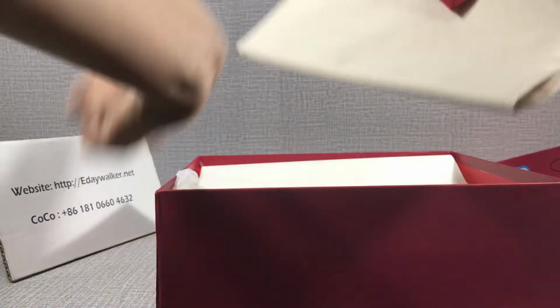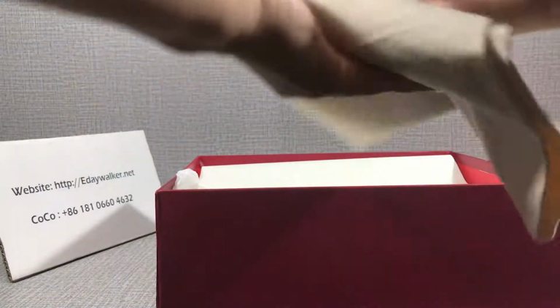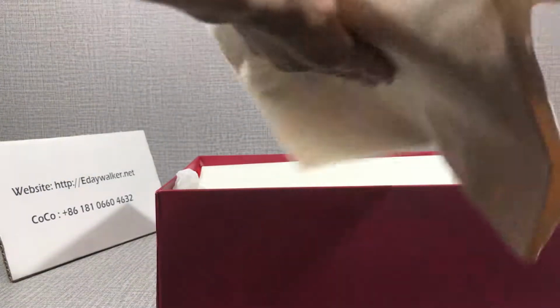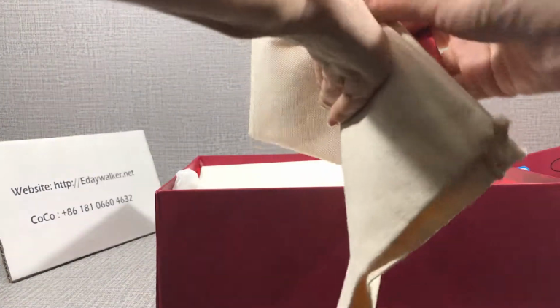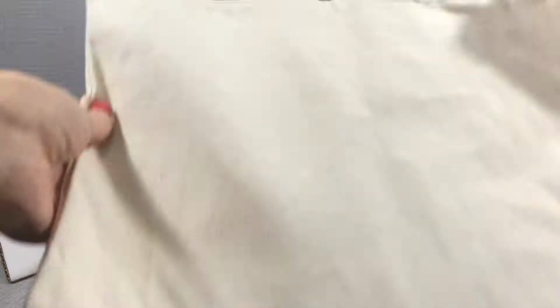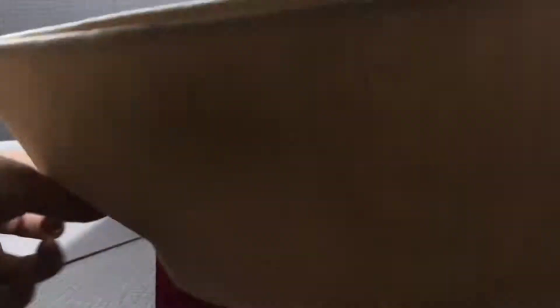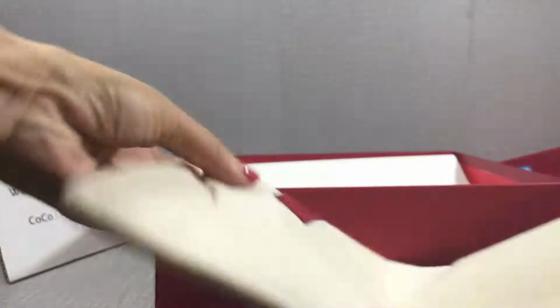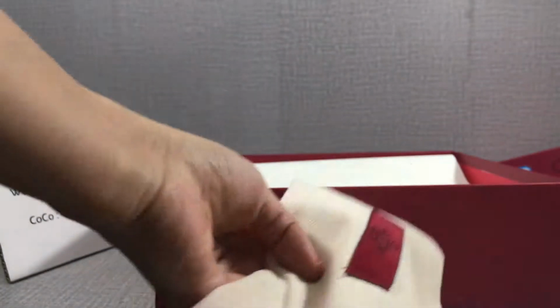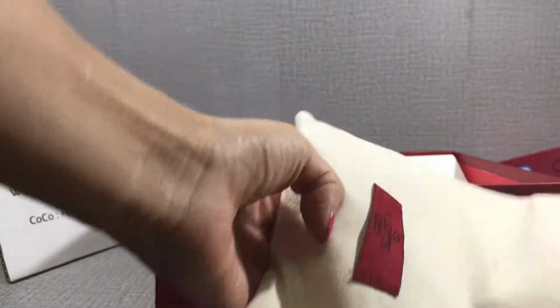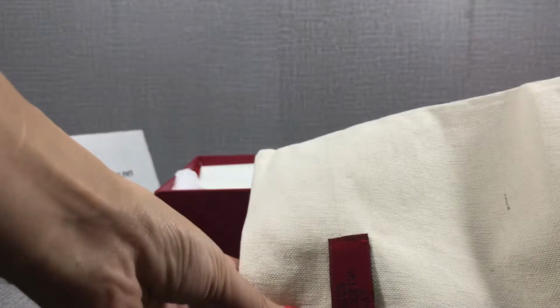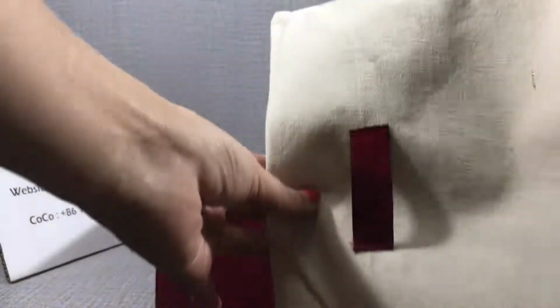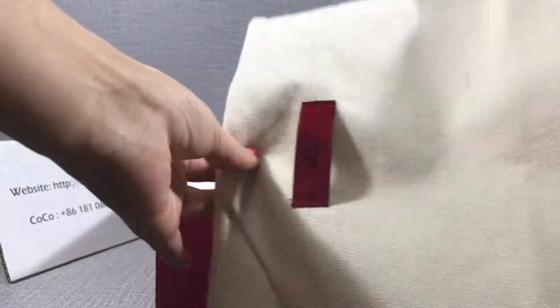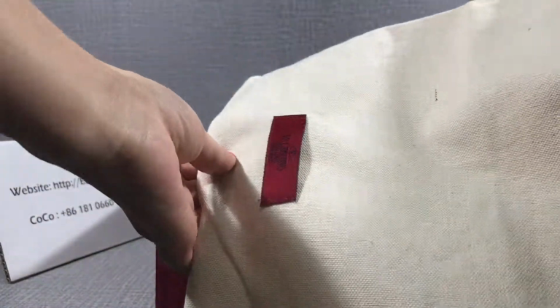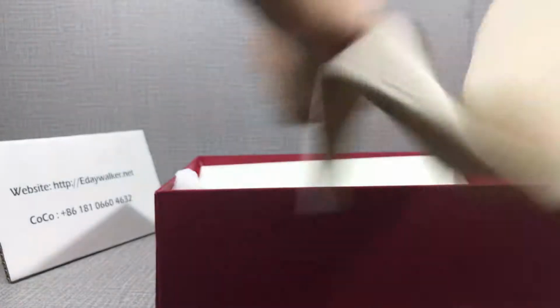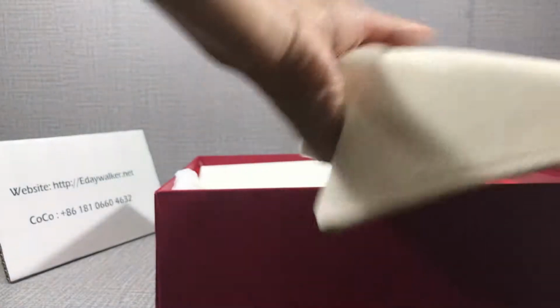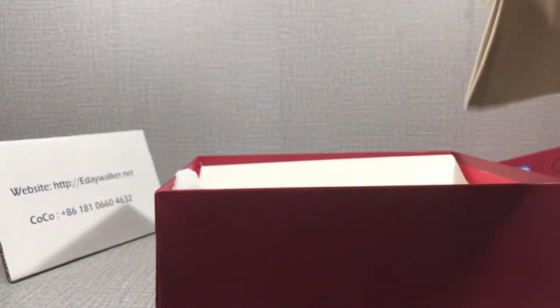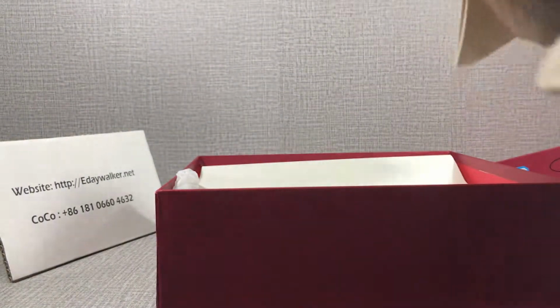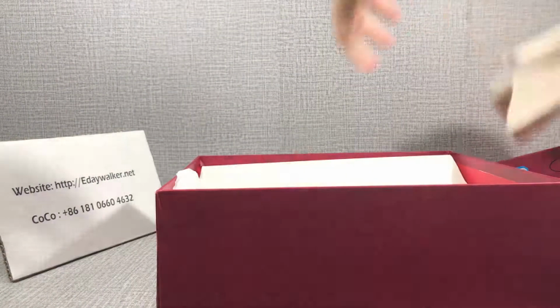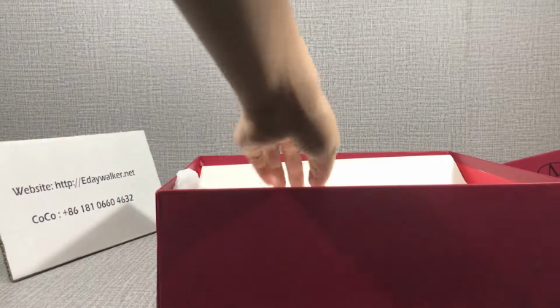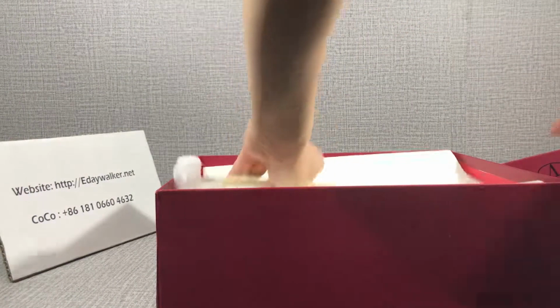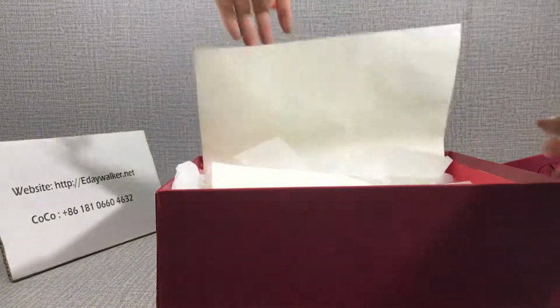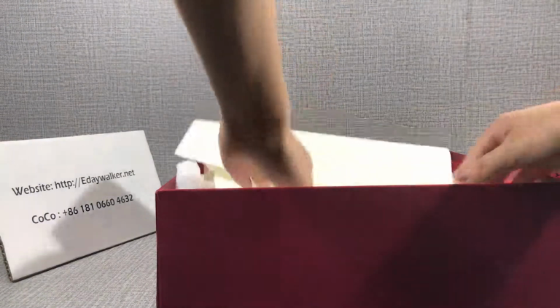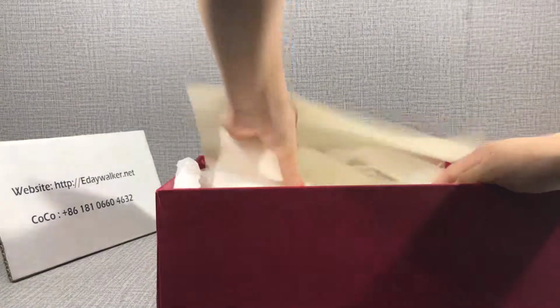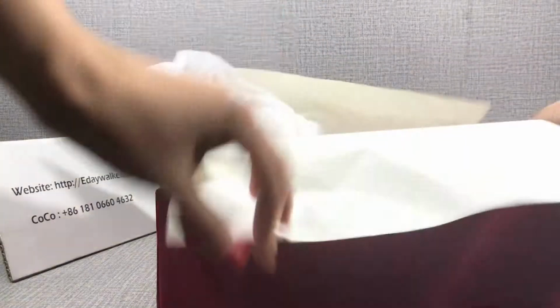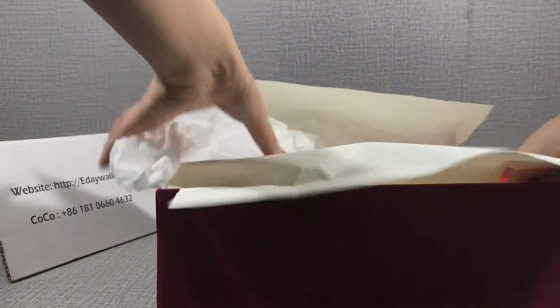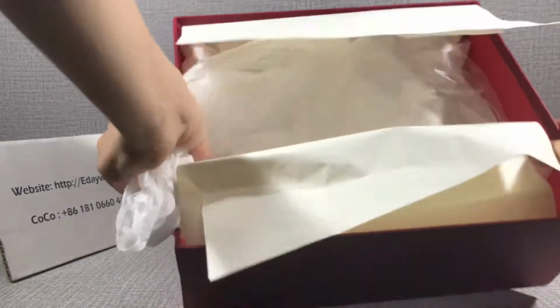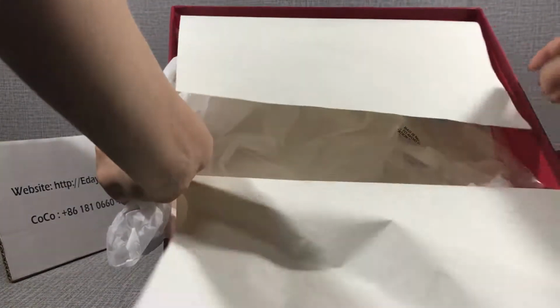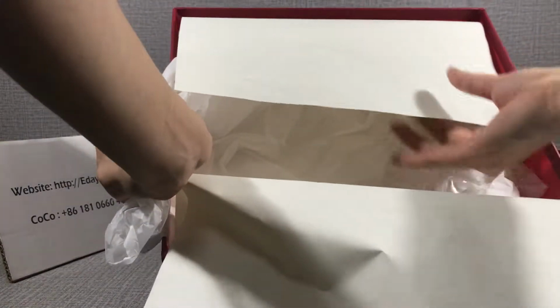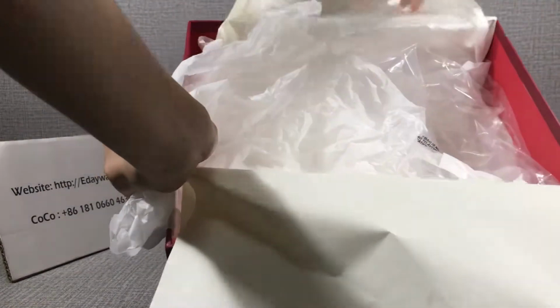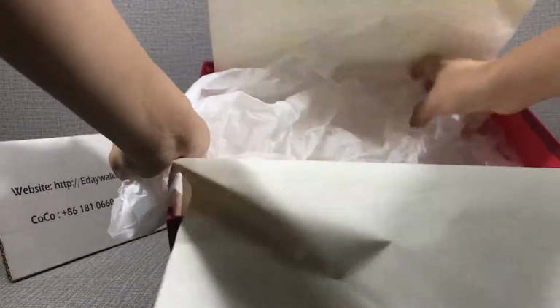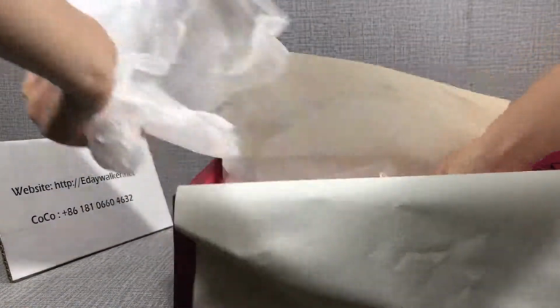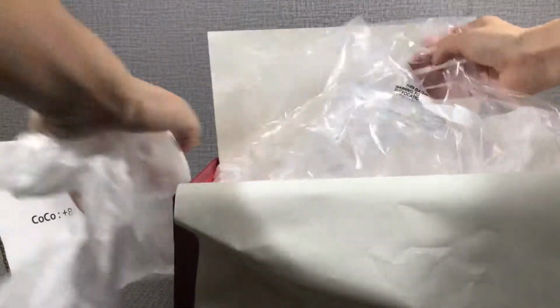That's the bag. We can also see this paper and the plastic packaging.